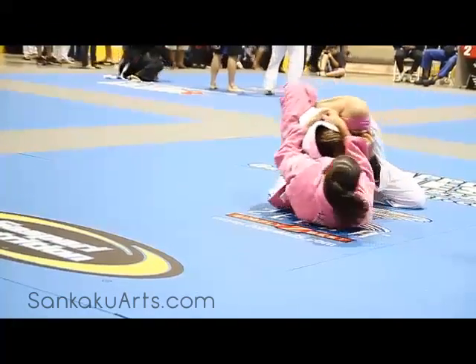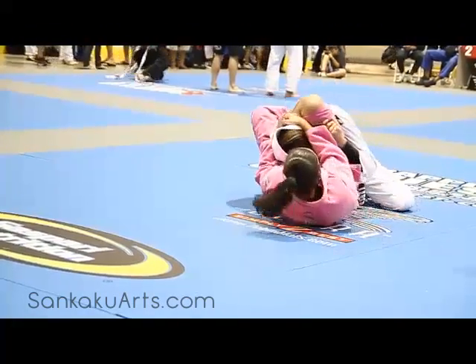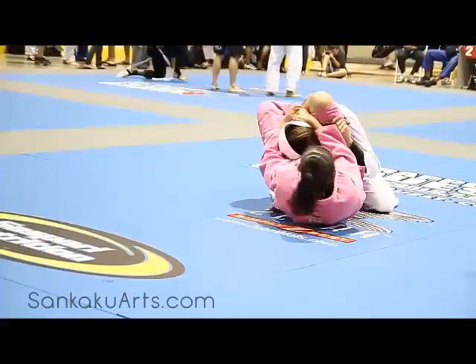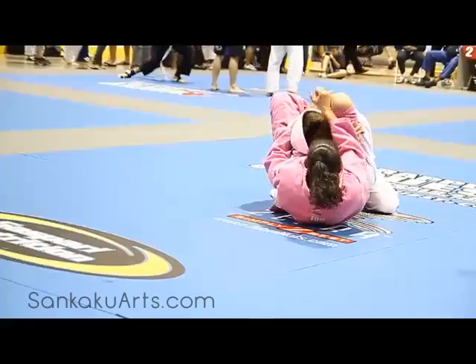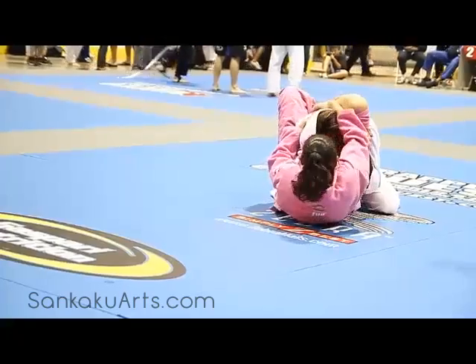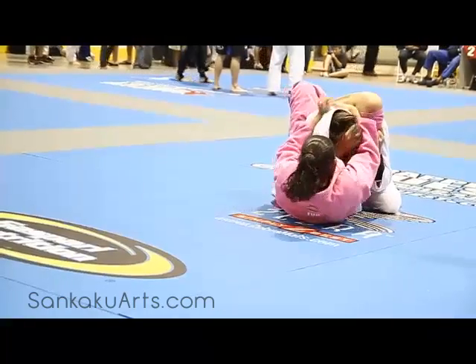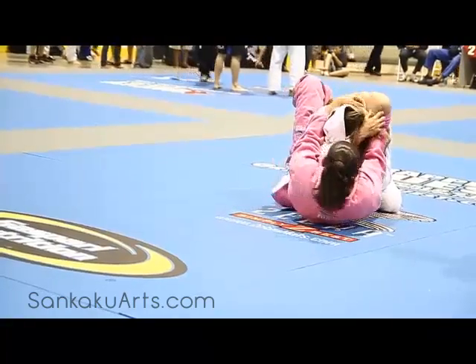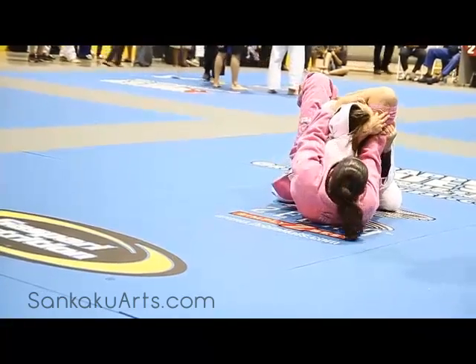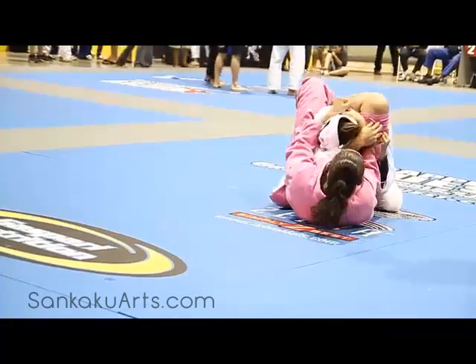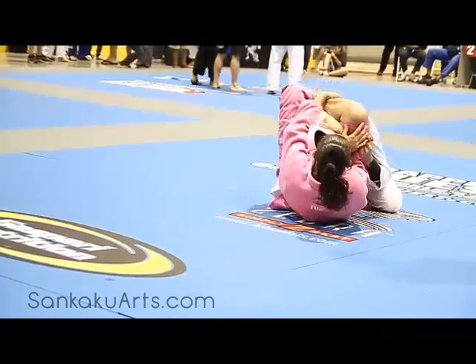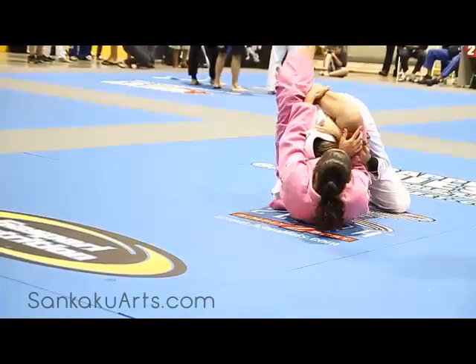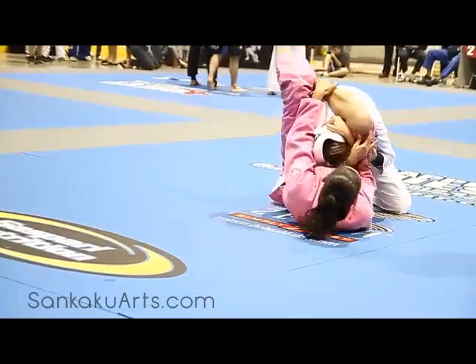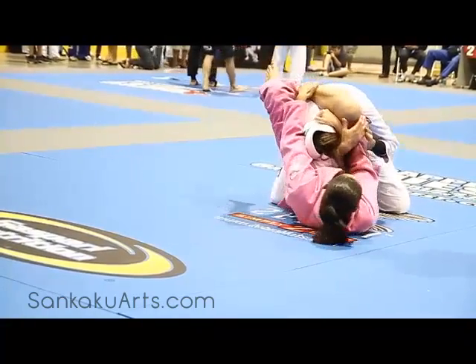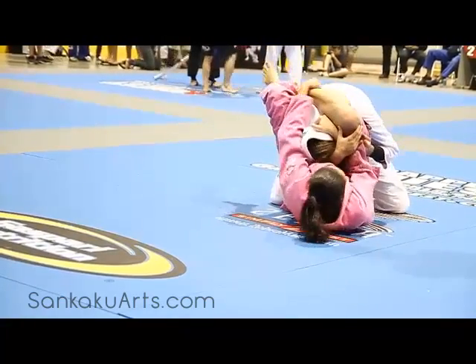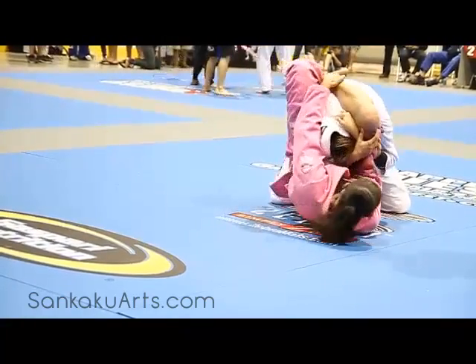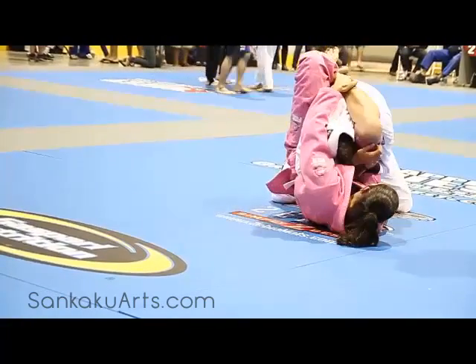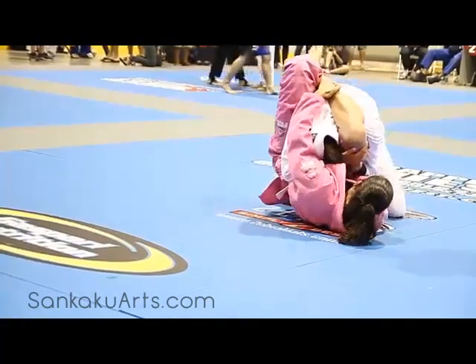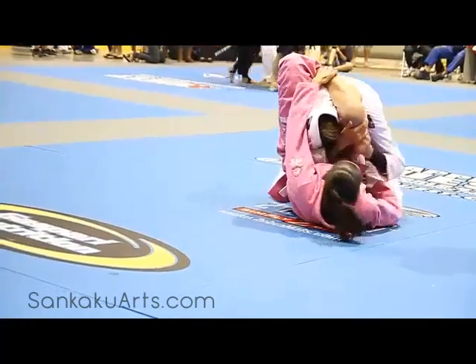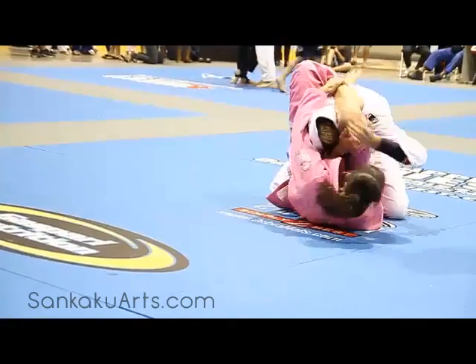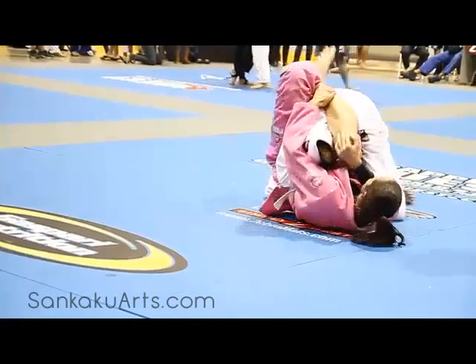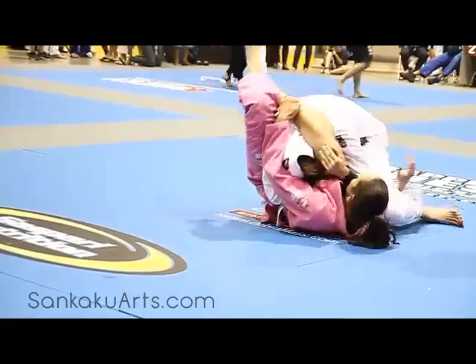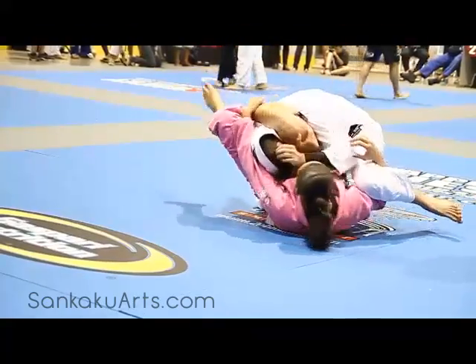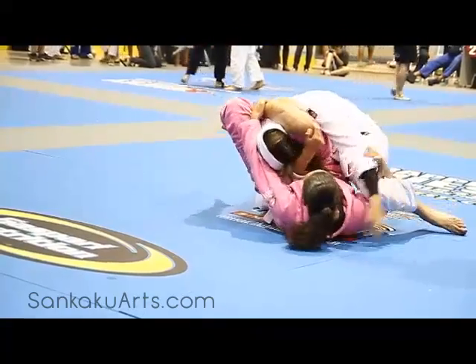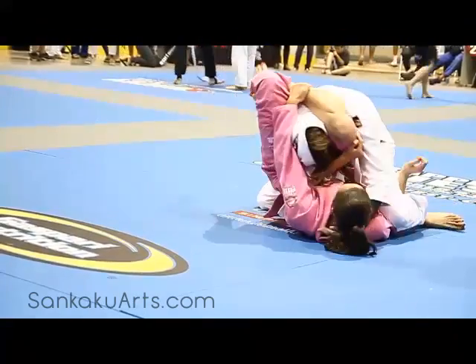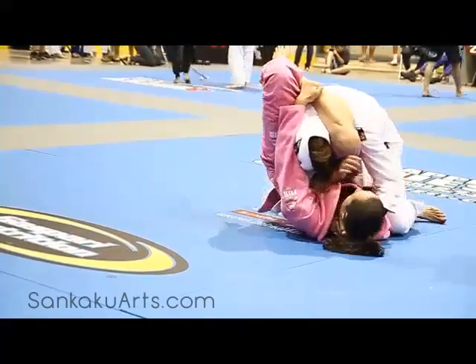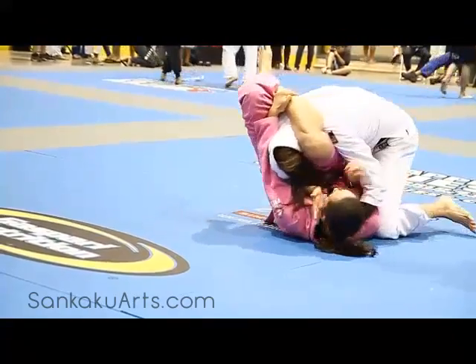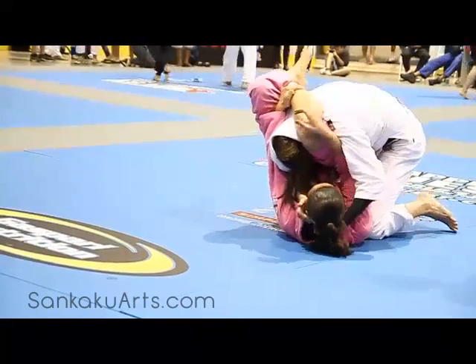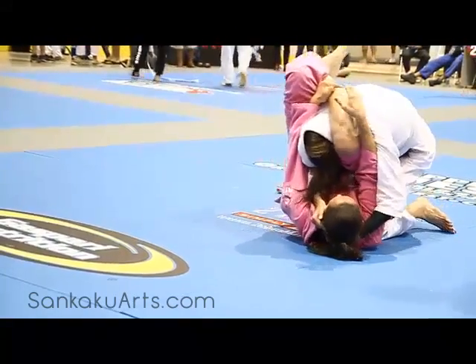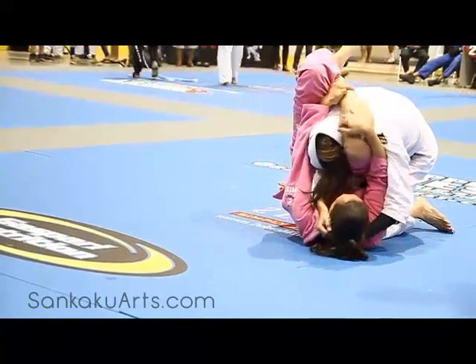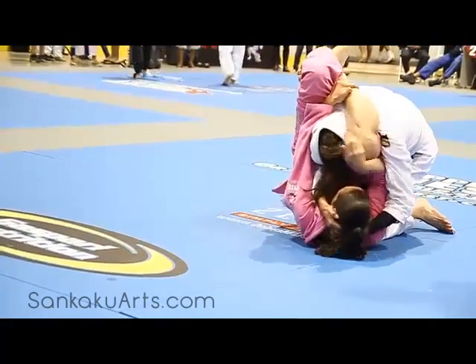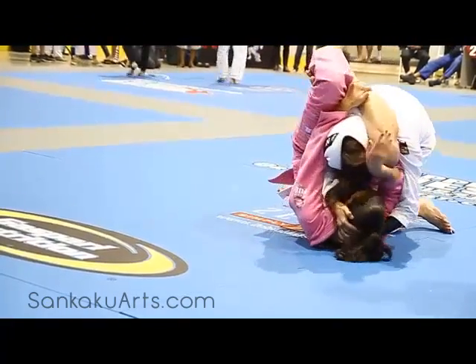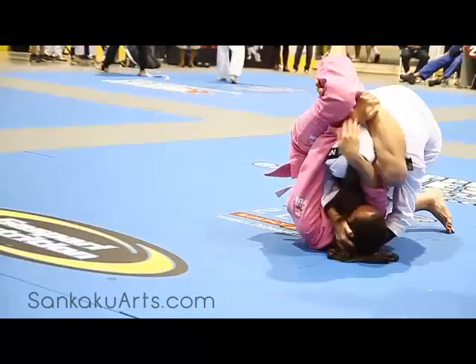You might have to adjust the angle if it's not there, Christina. Put your left foot on the hip and adjust the angle. There you go. Watch your arm.